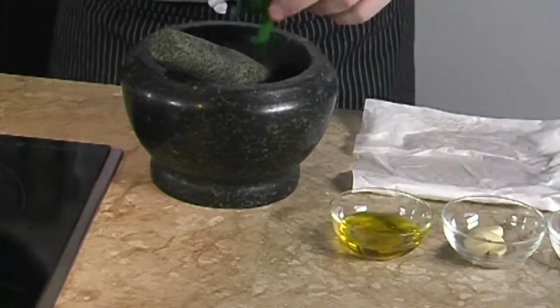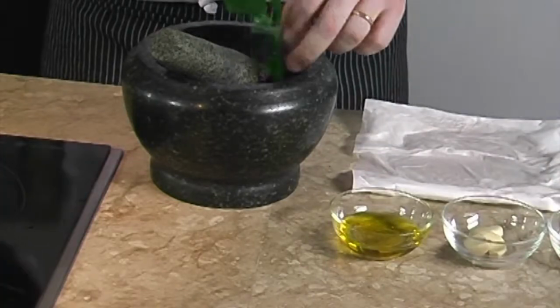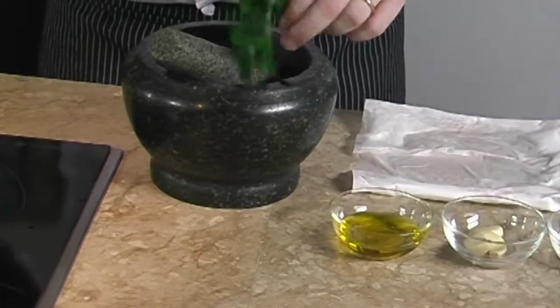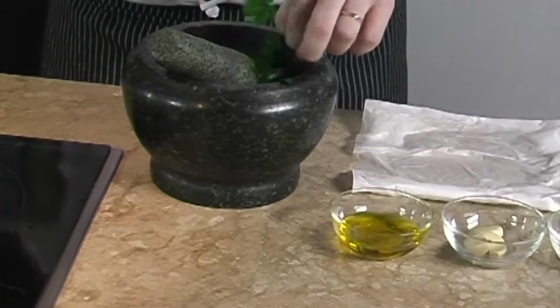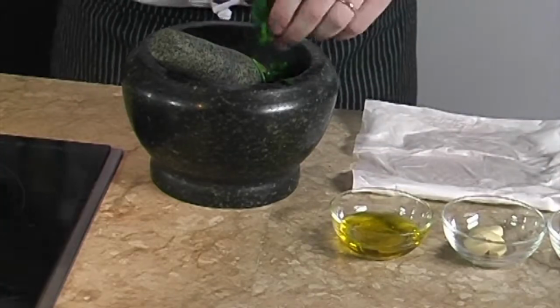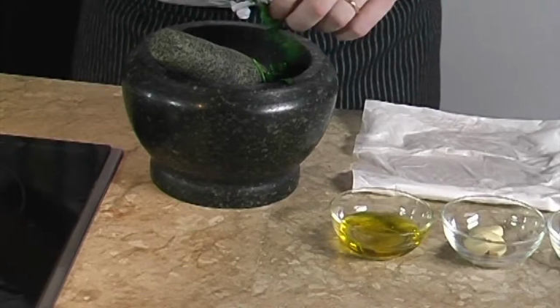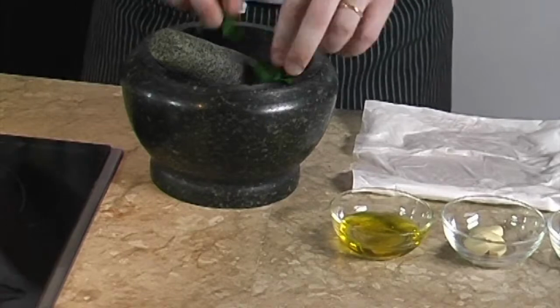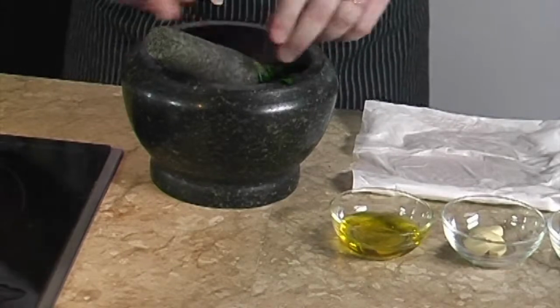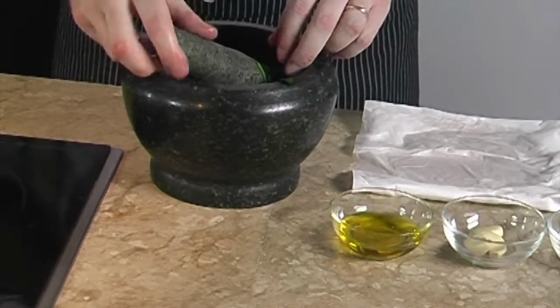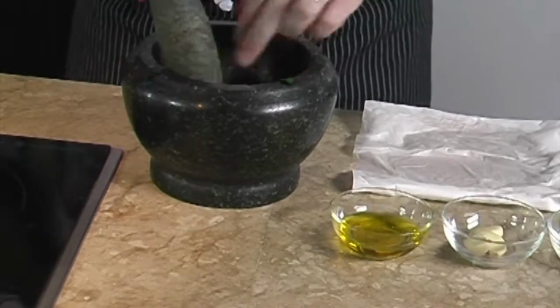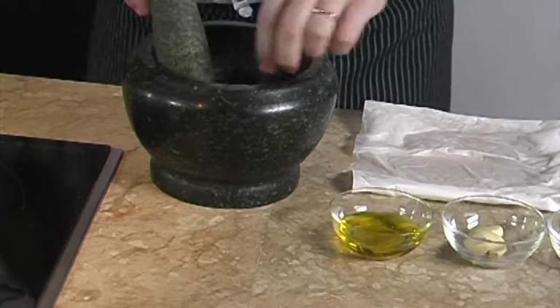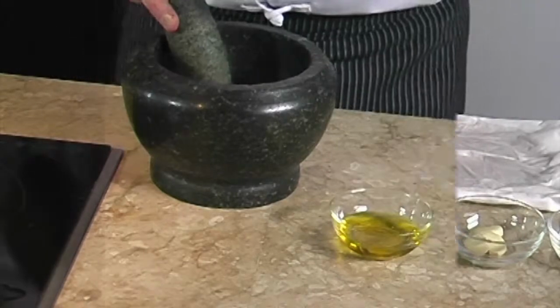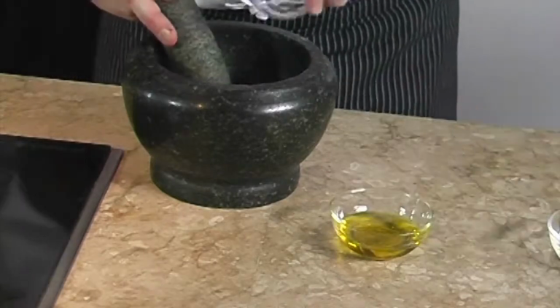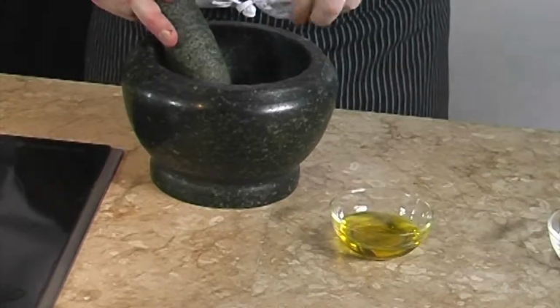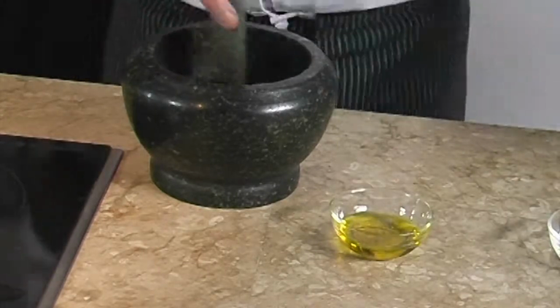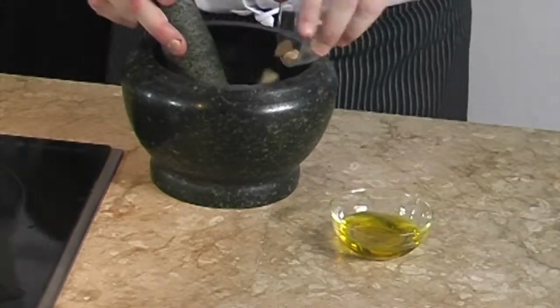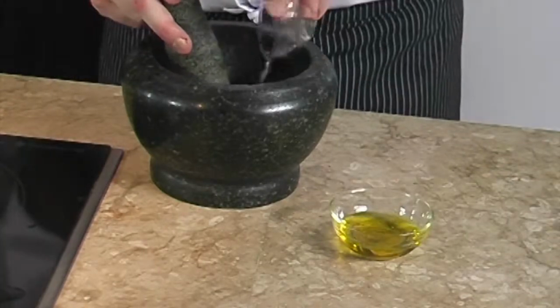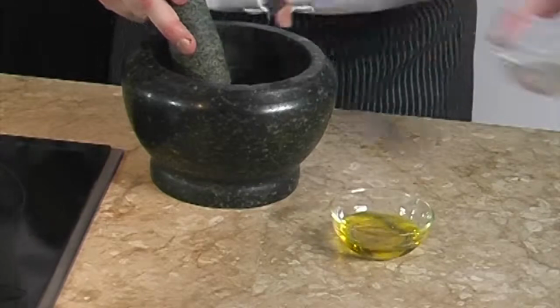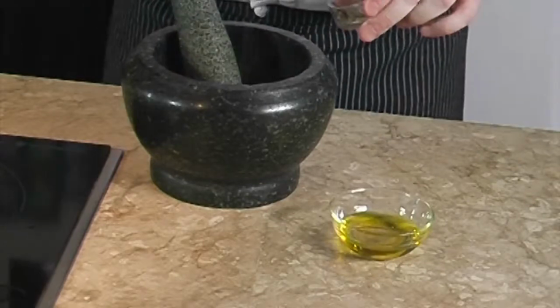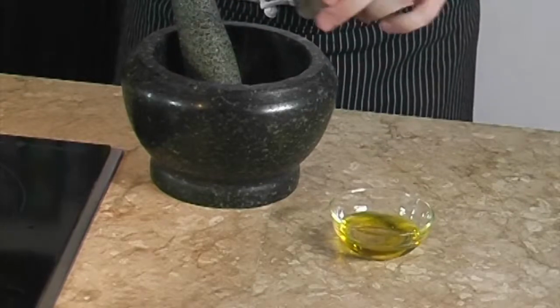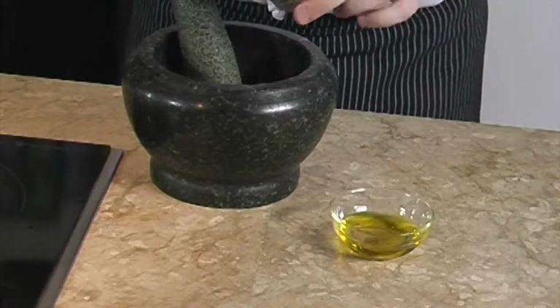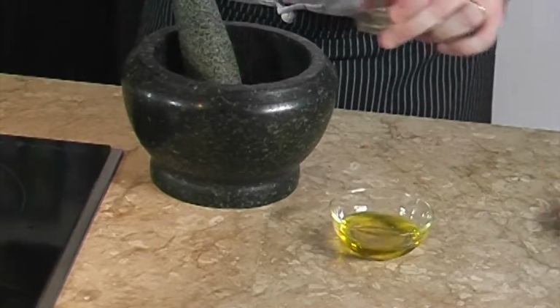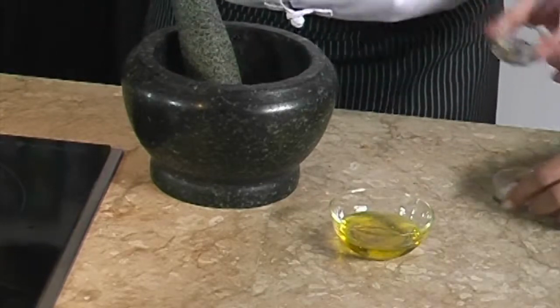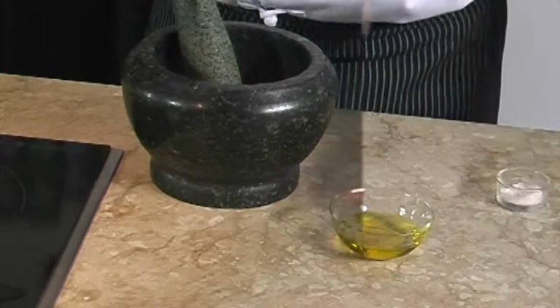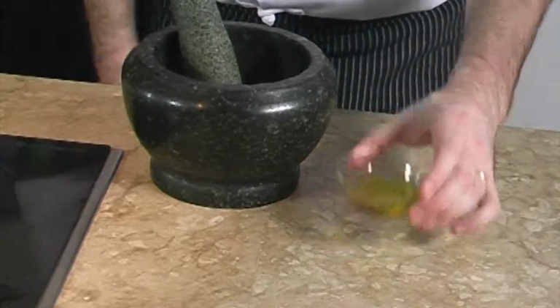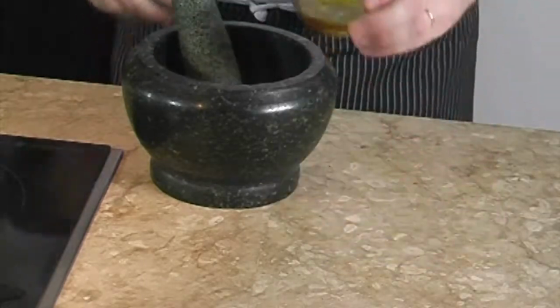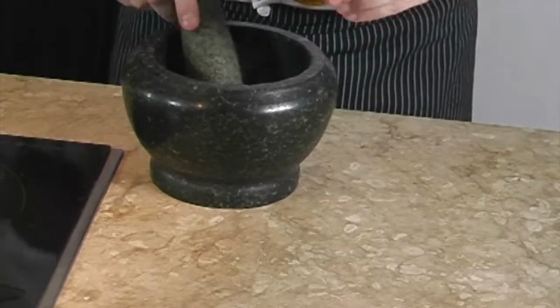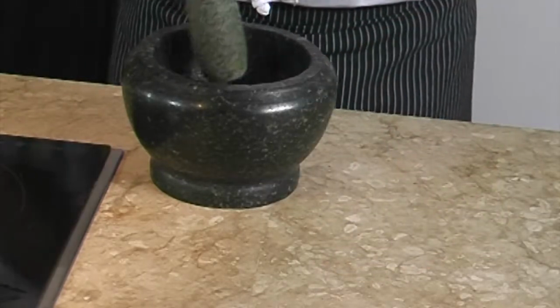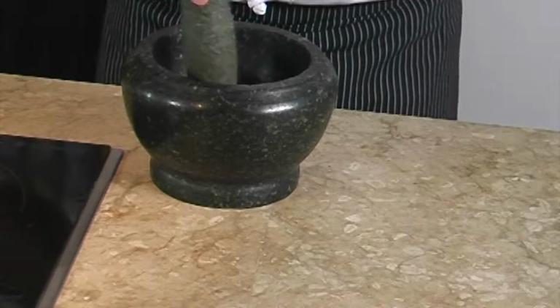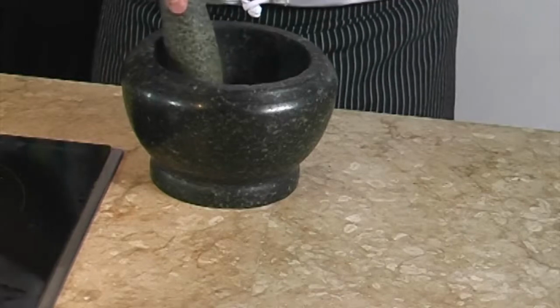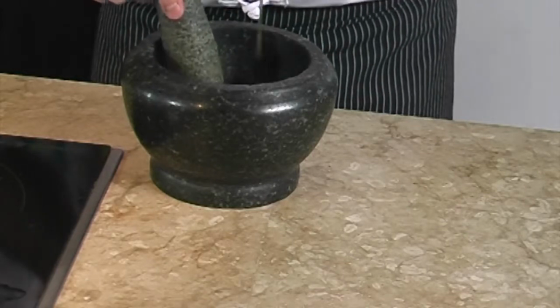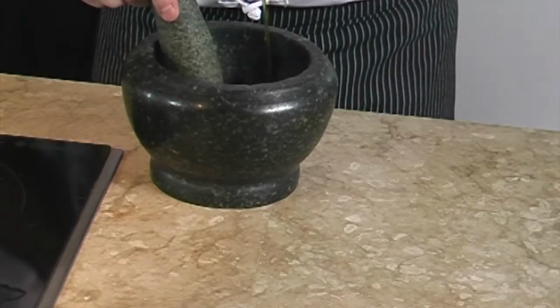Then we remove the water by dabbing the basil leaves with a kitchen paper towel. Once dry we can now put the basil into our mortar or blender together with the other ingredients: the olive oil, cloves of garlic, macadamia nuts, some salt and pepper, and we blend until smooth.